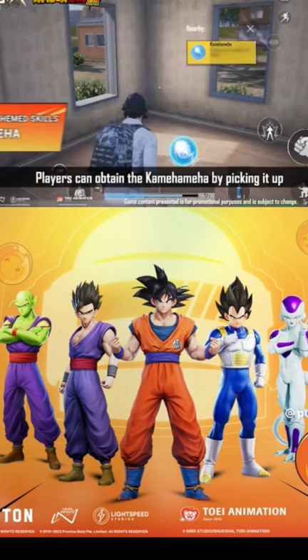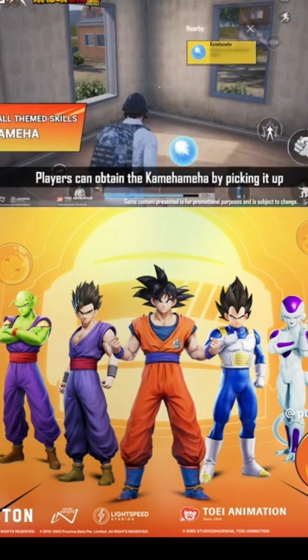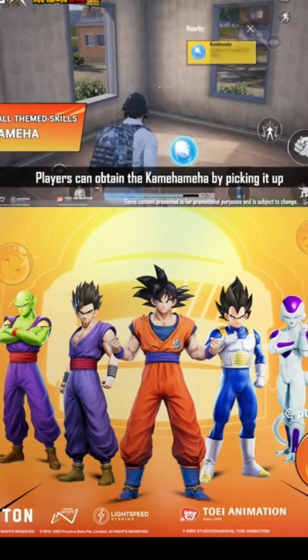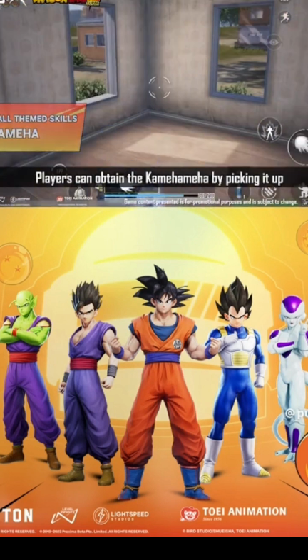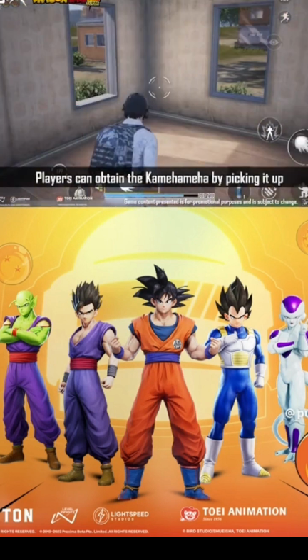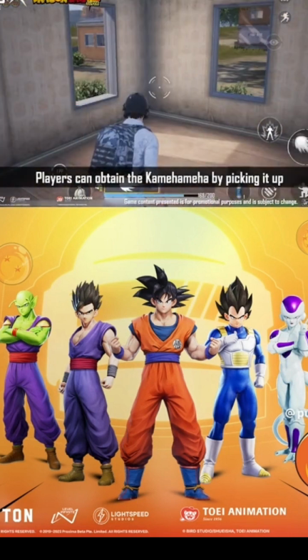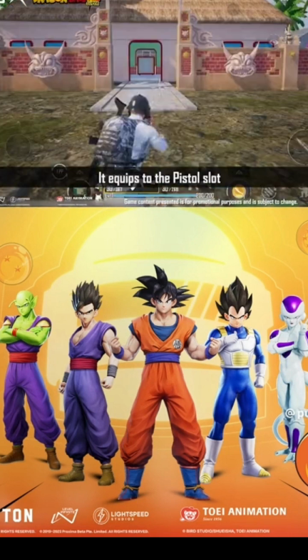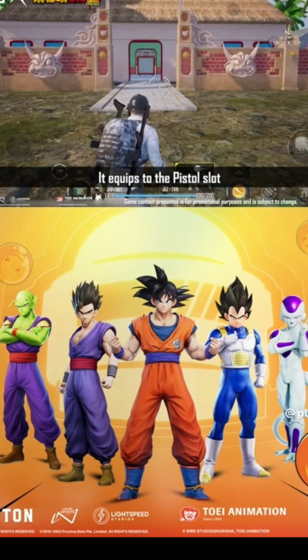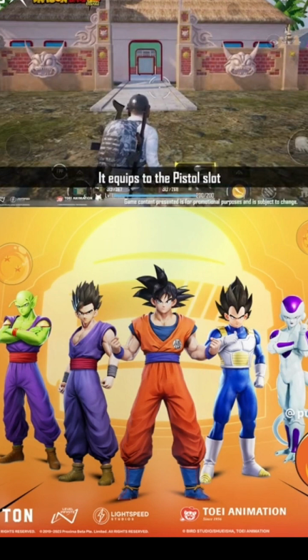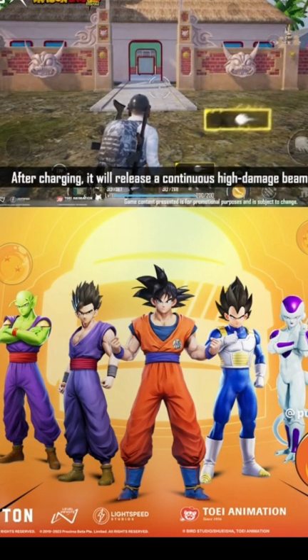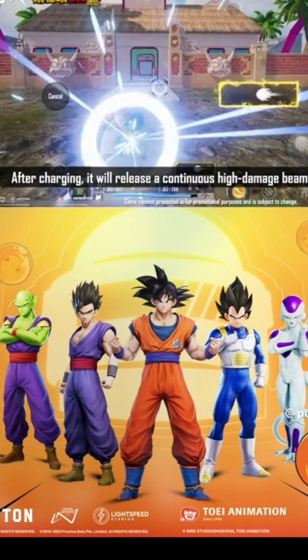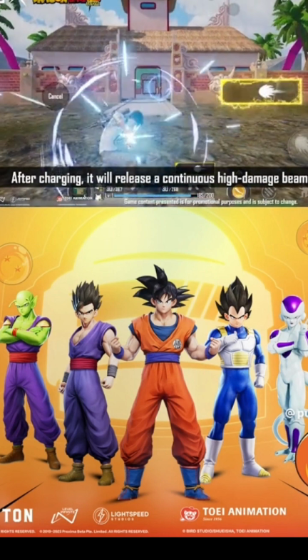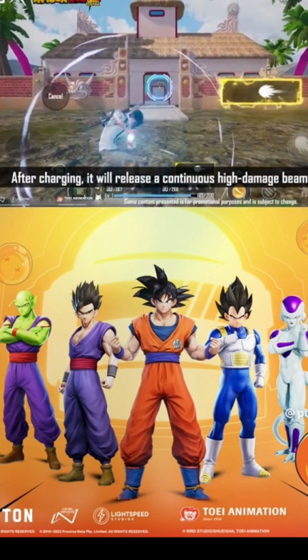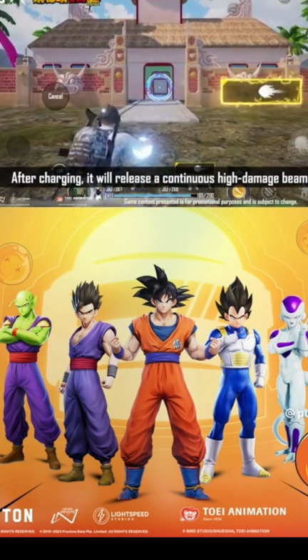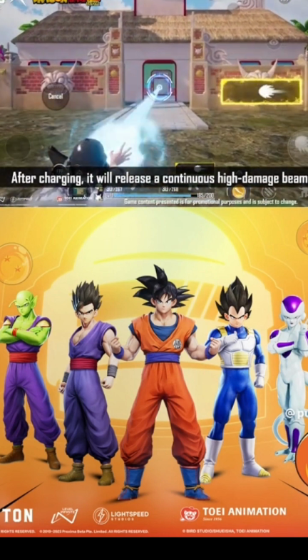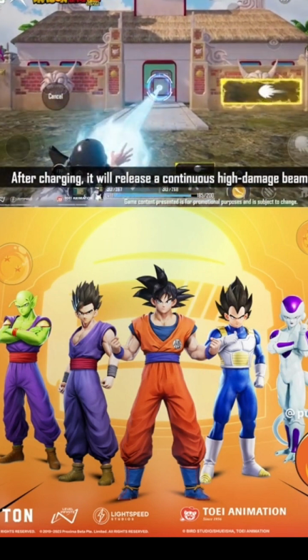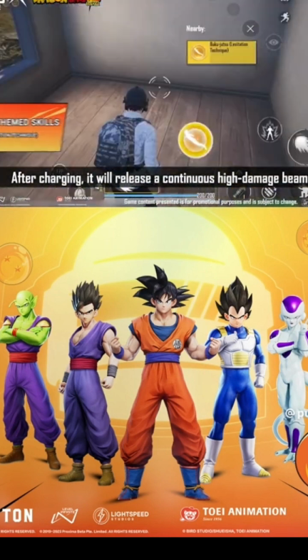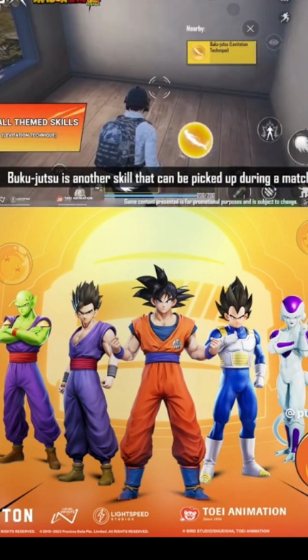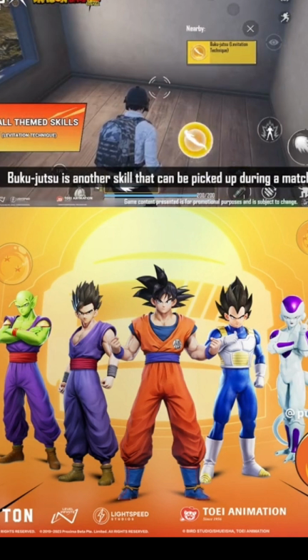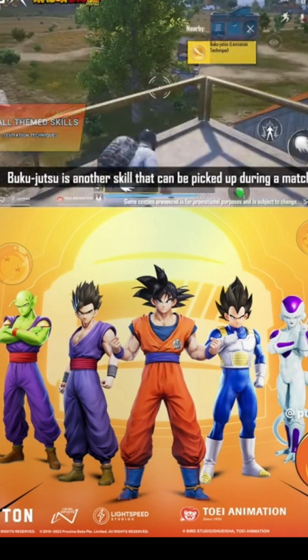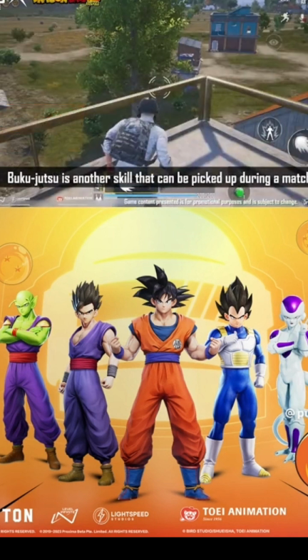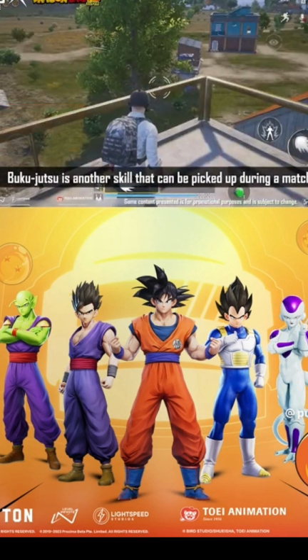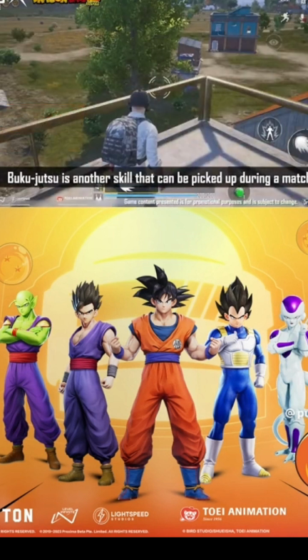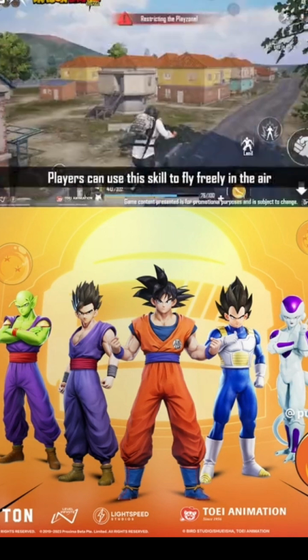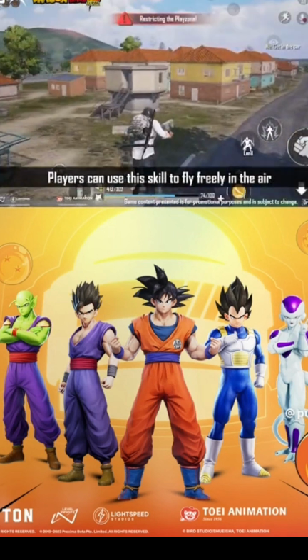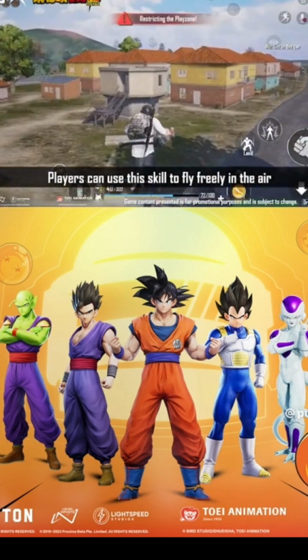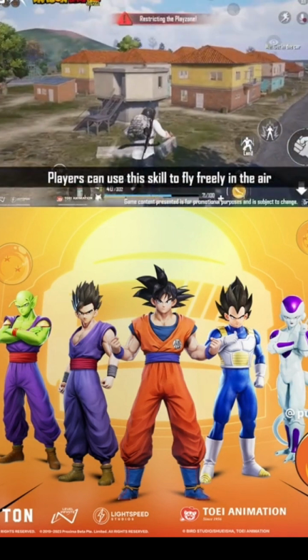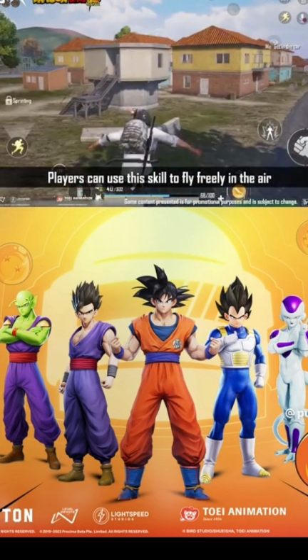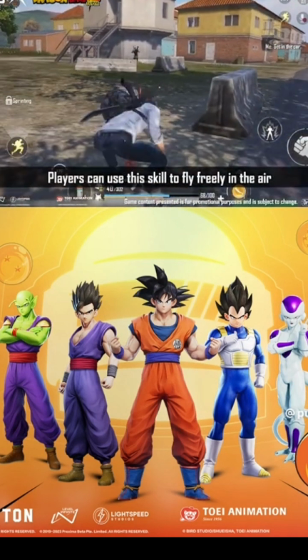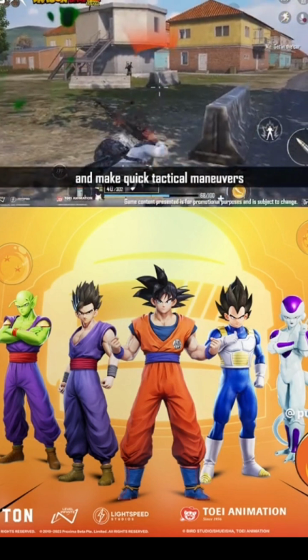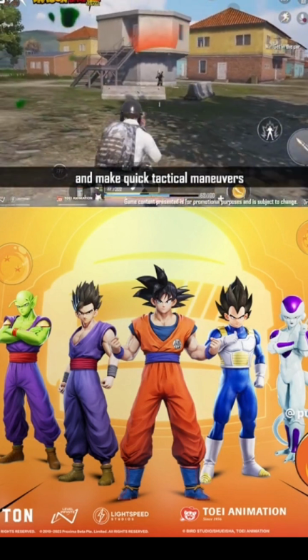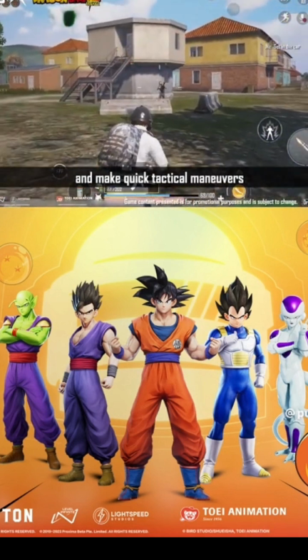Players can obtain the Kamehameha by picking it up — it equips to the pistol slot. After charging, it will release a continuous high-damage beam. Gukujutsu is another skill that can be picked up during a match. Players can use this skill to fly freely in the air and make quick tactical maneuvers.